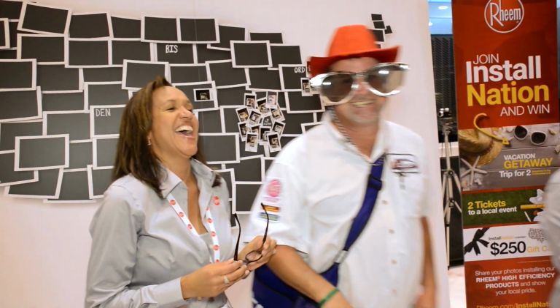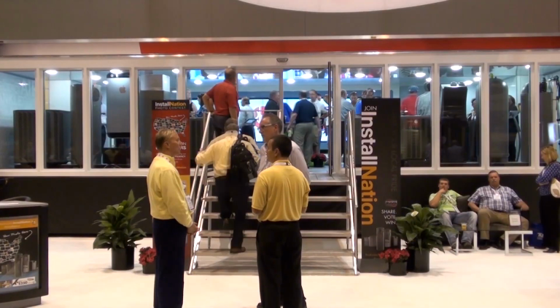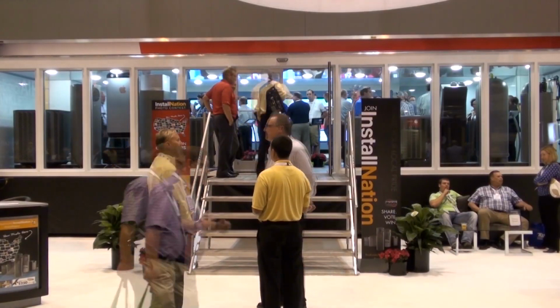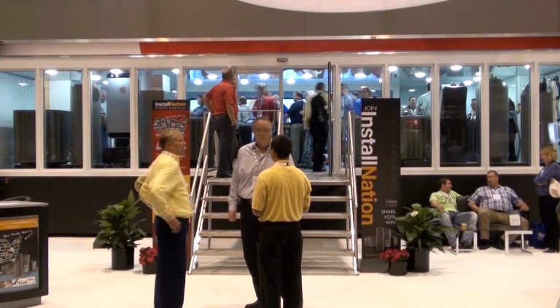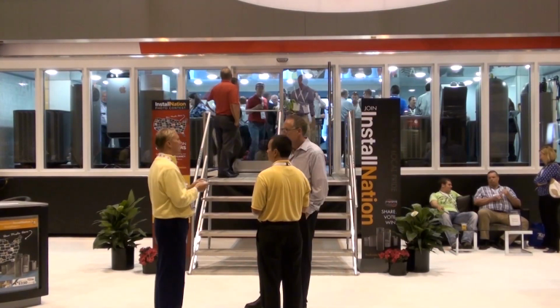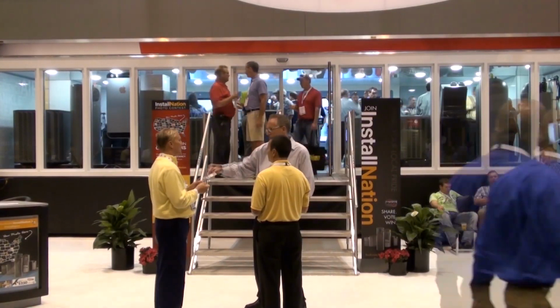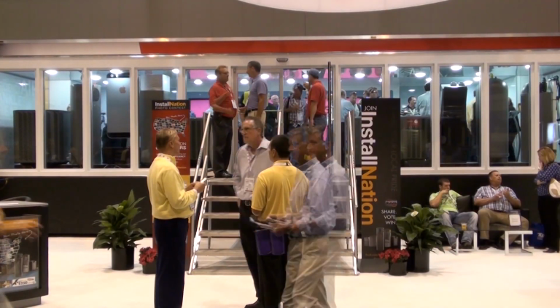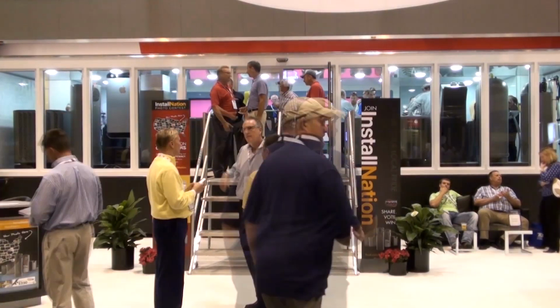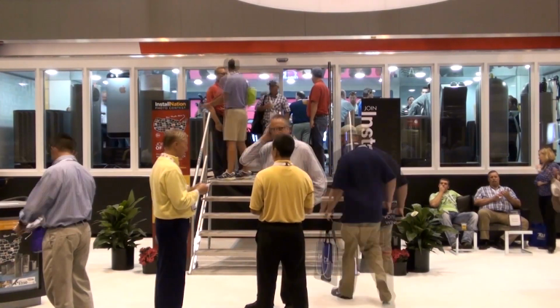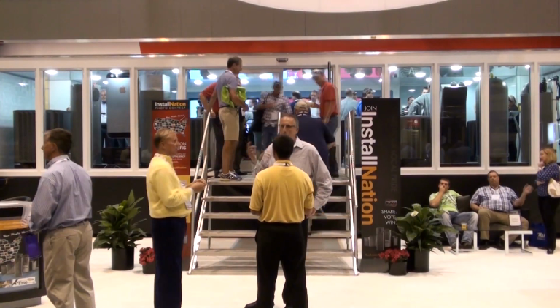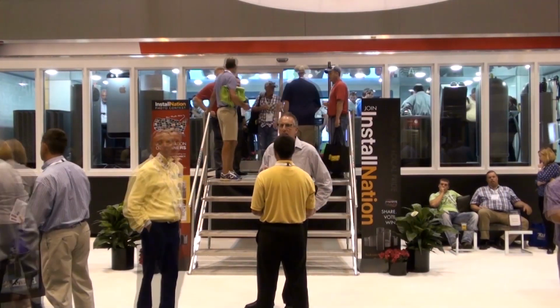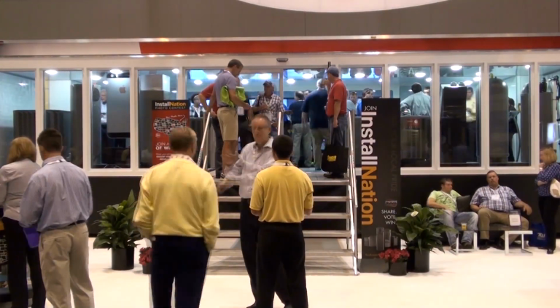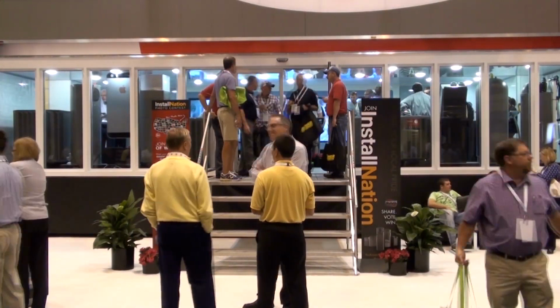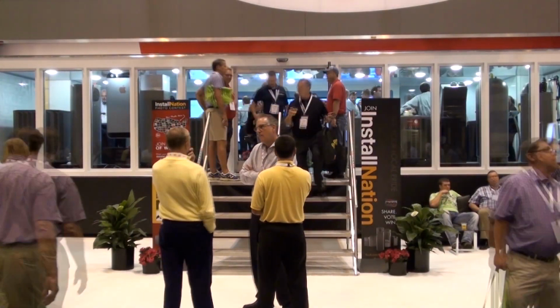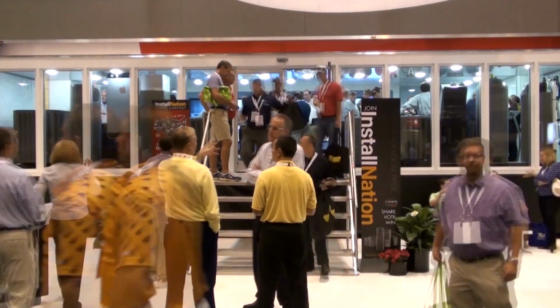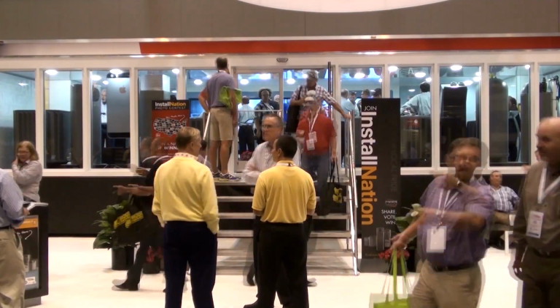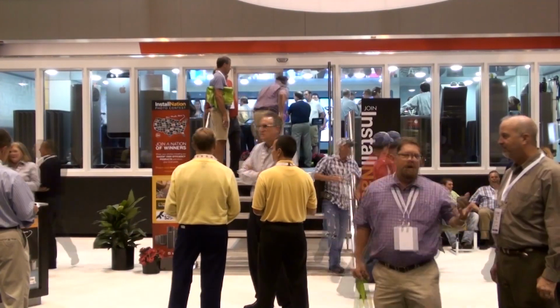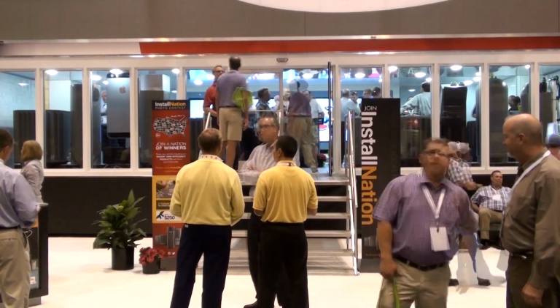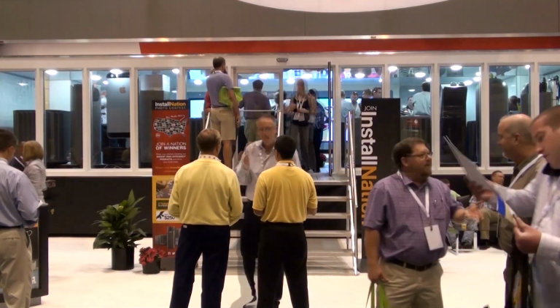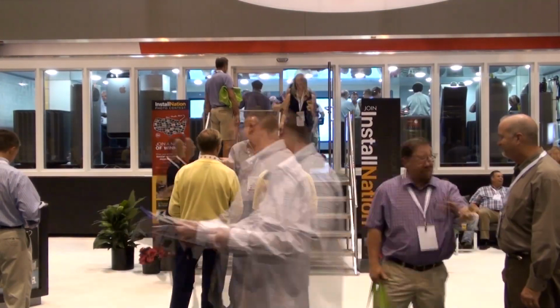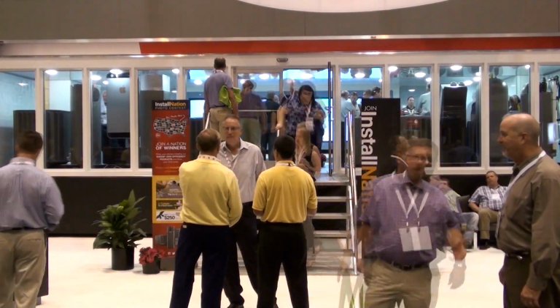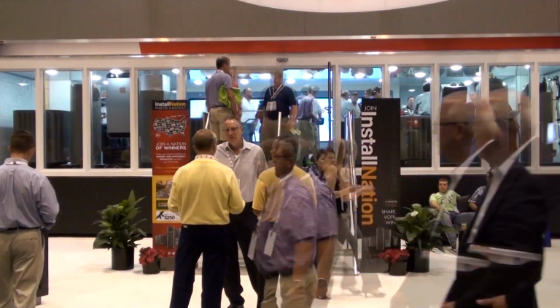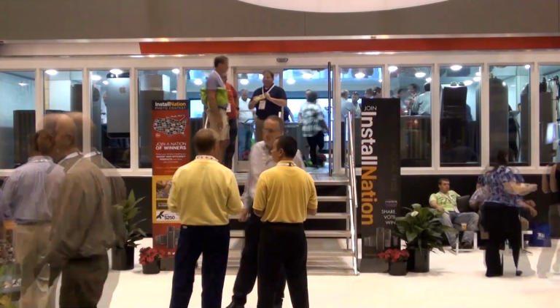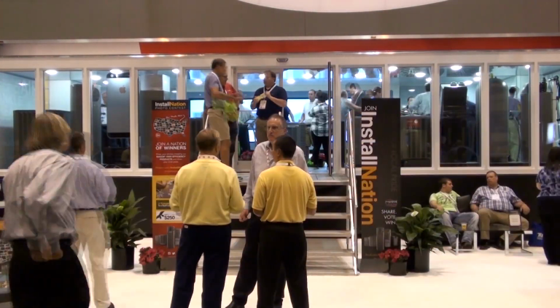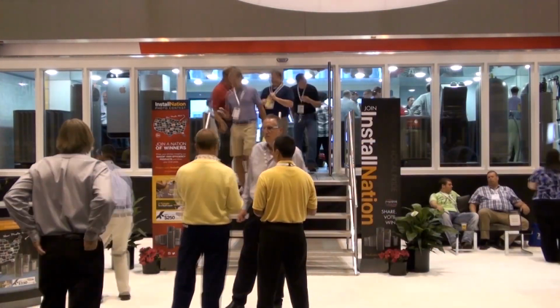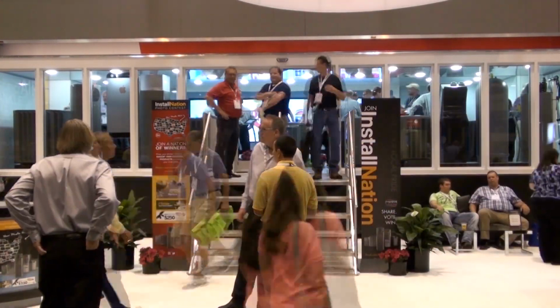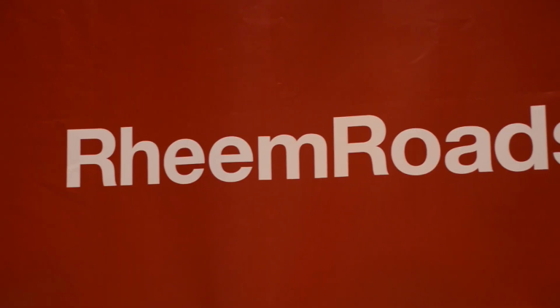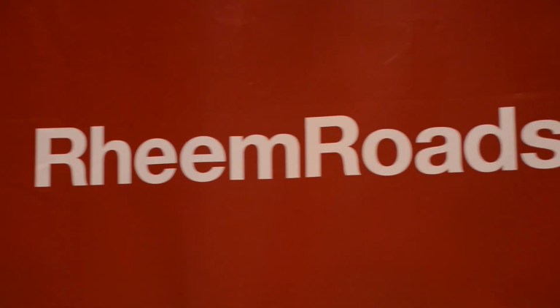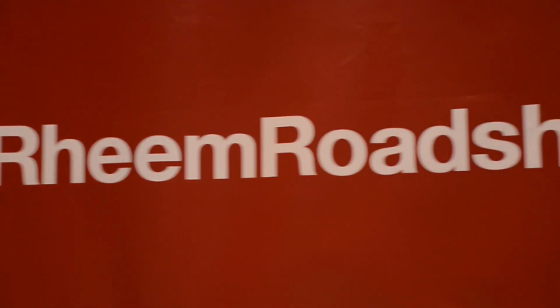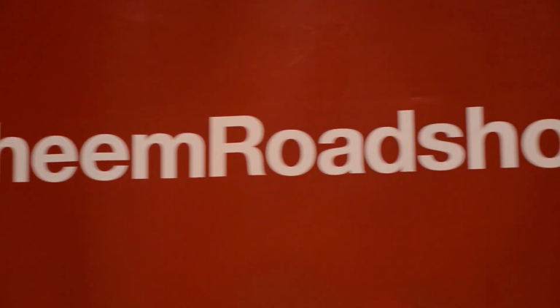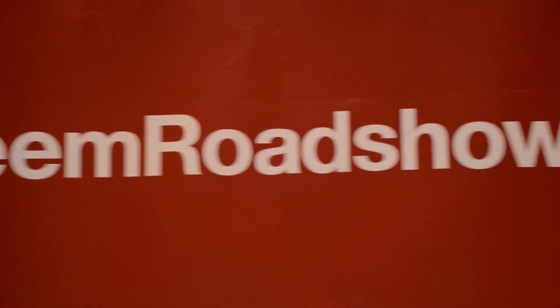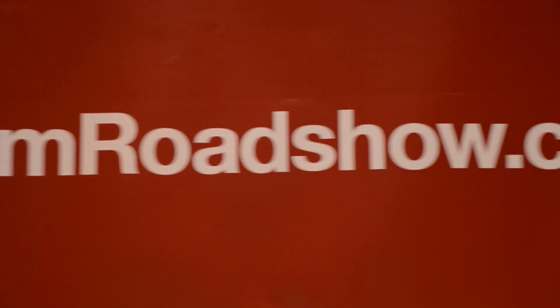This is awesome. This is the best way to display this equipment I've ever seen. I think this trailer really winds up wowing people. It's awesome. Thank you.